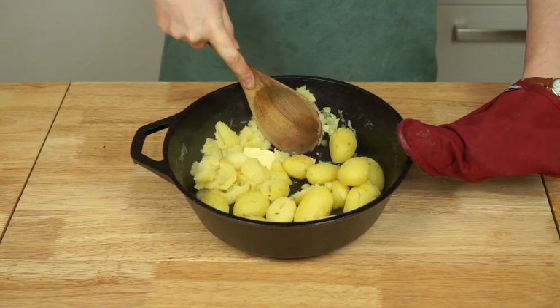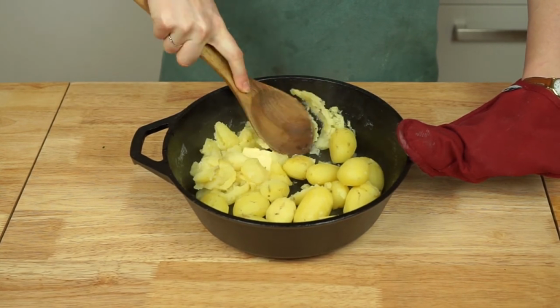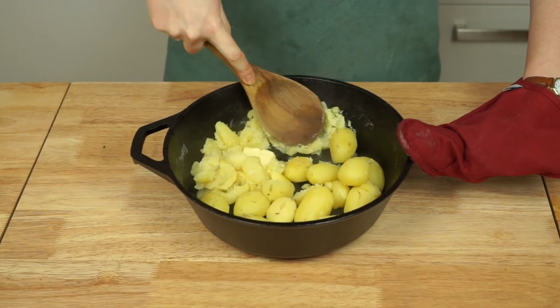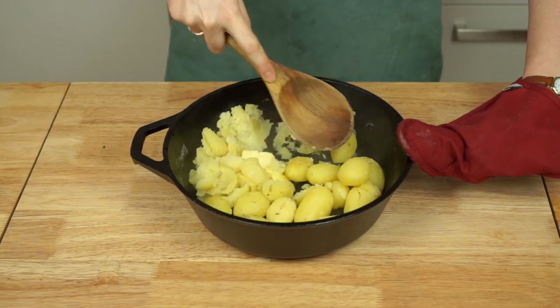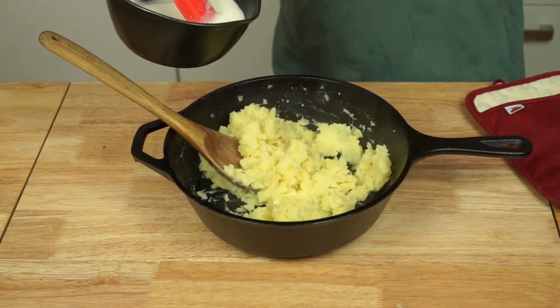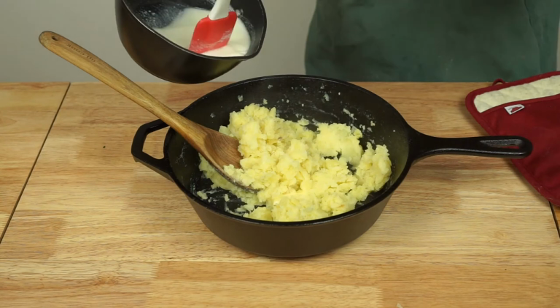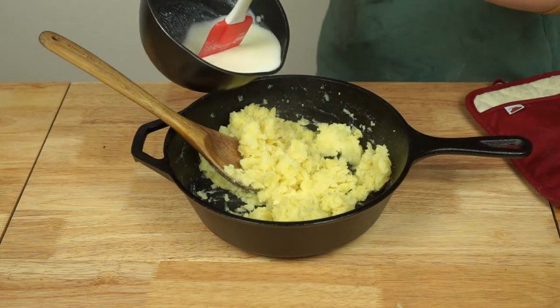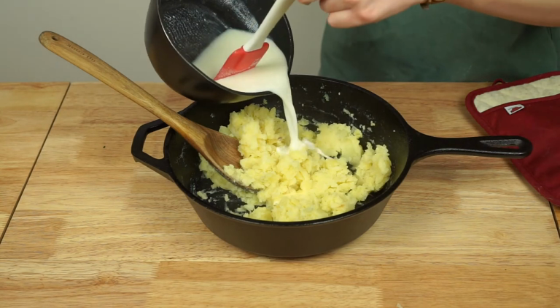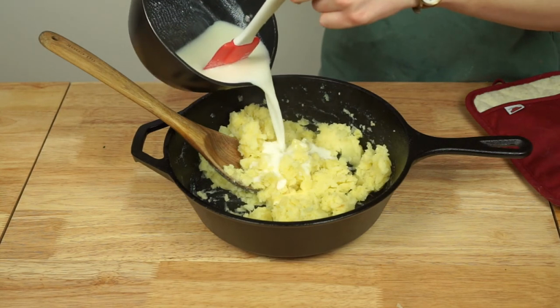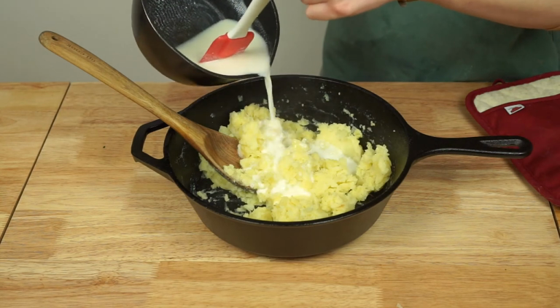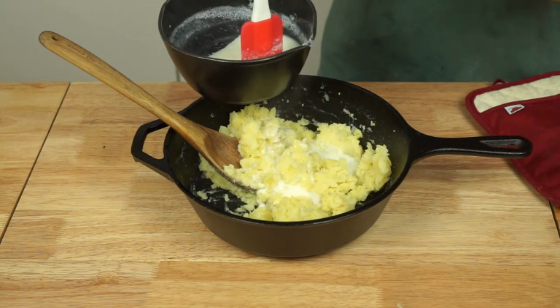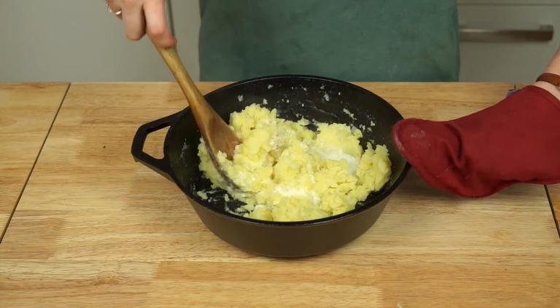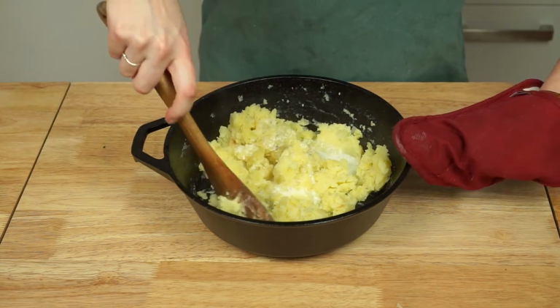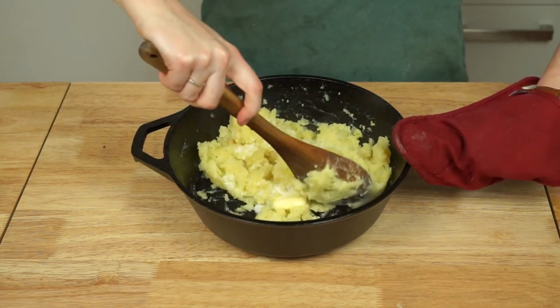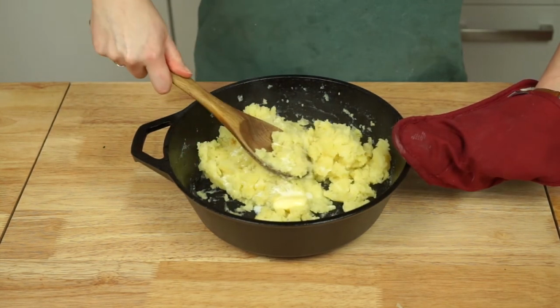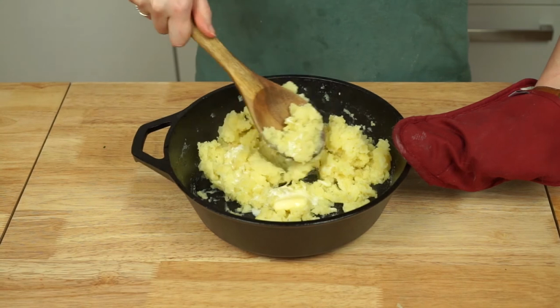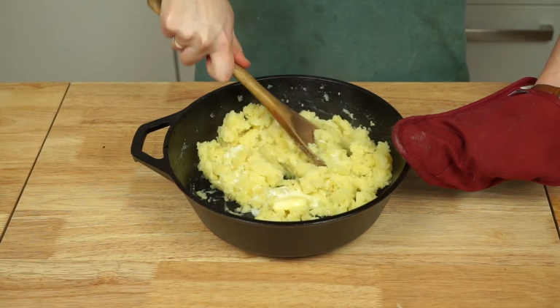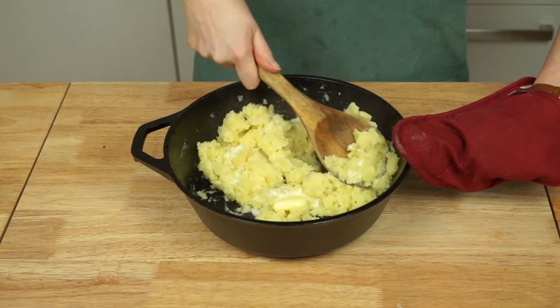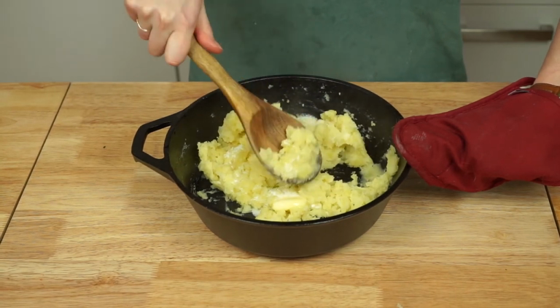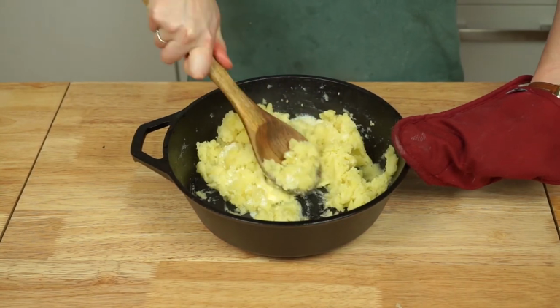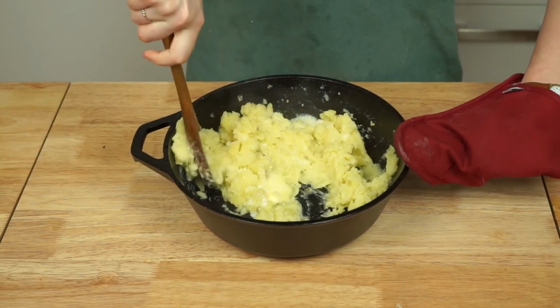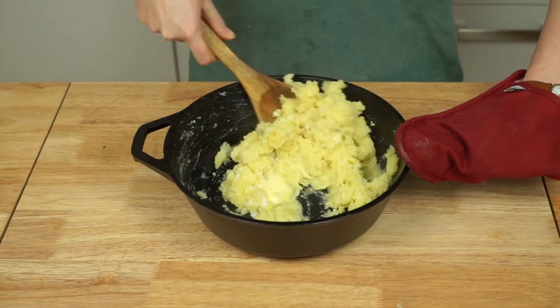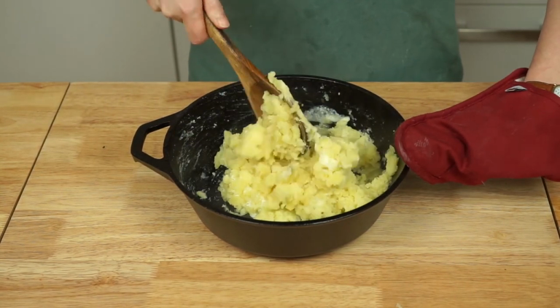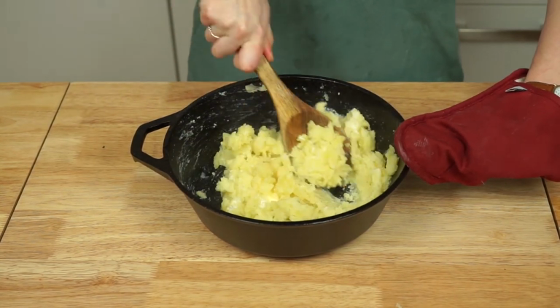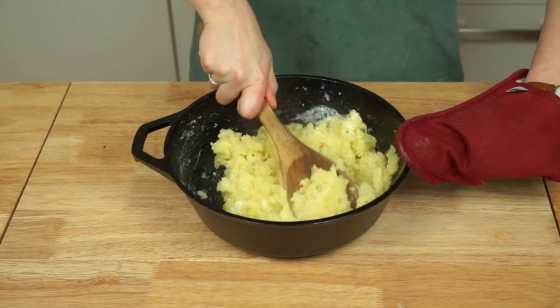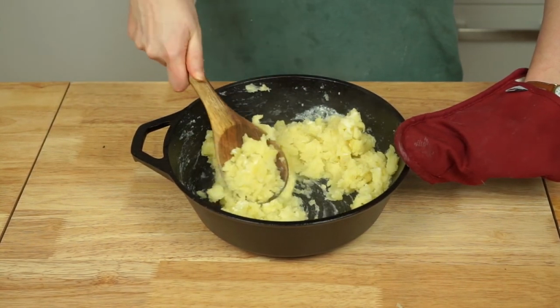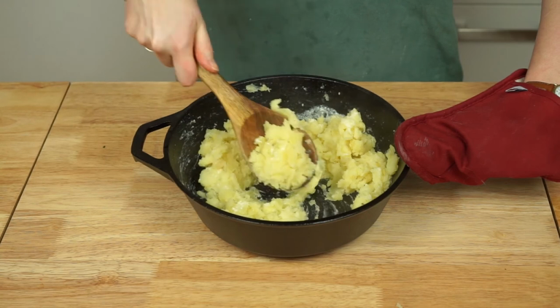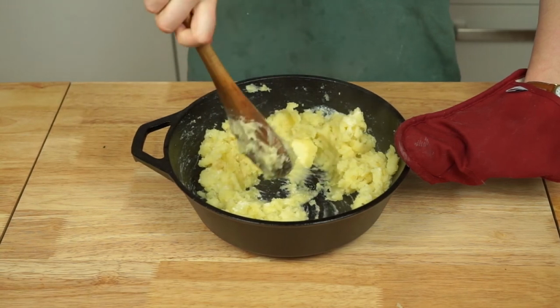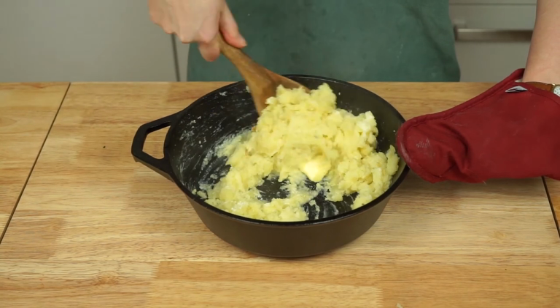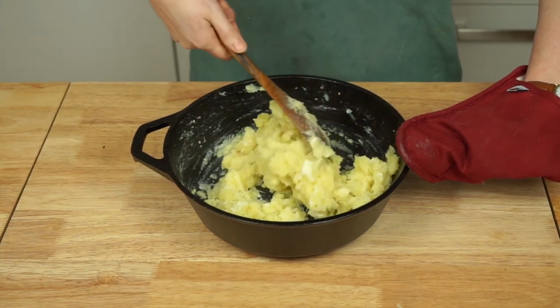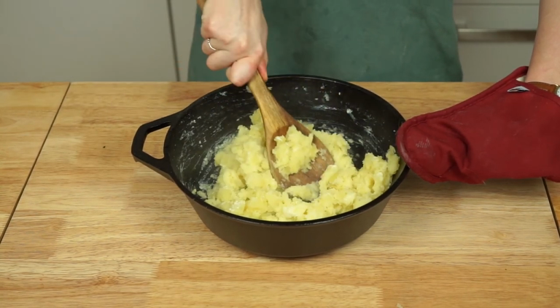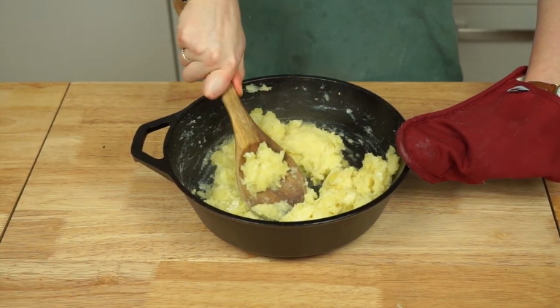Once all of your potatoes are sufficiently smashed, pour in about half to two-thirds of your buttermilk mixture. Stir and smash the potatoes further until they're almost completely smooth, stirring in more of the buttermilk mixture to get the desired consistency.